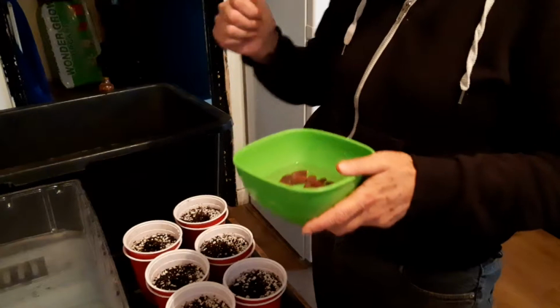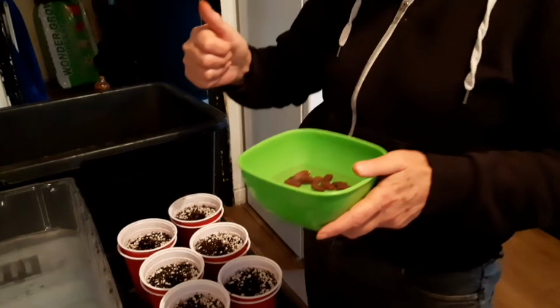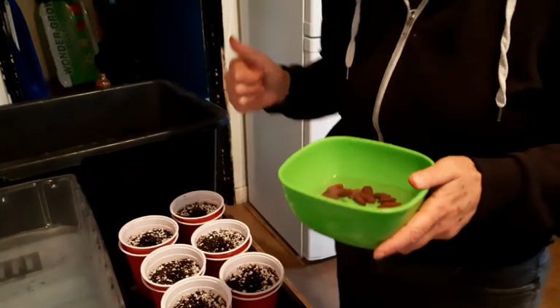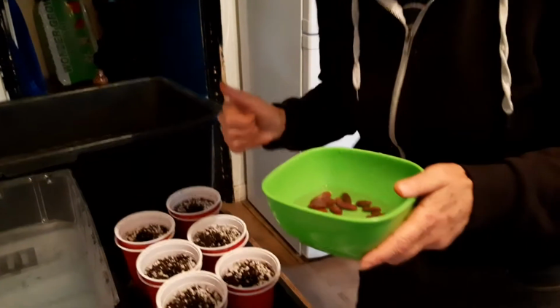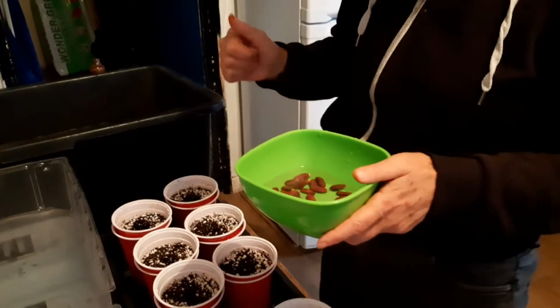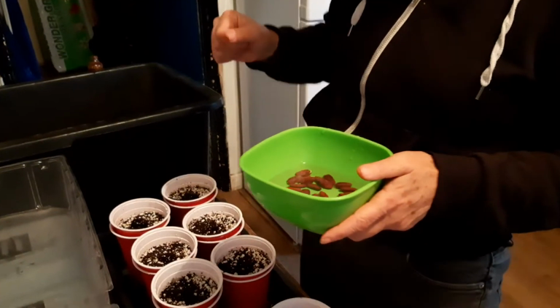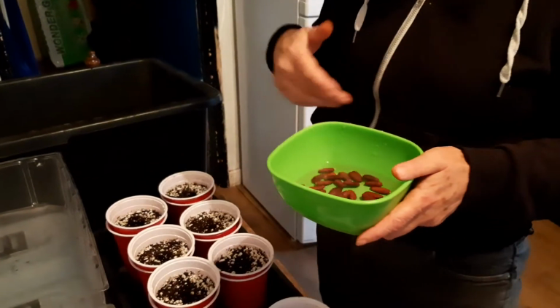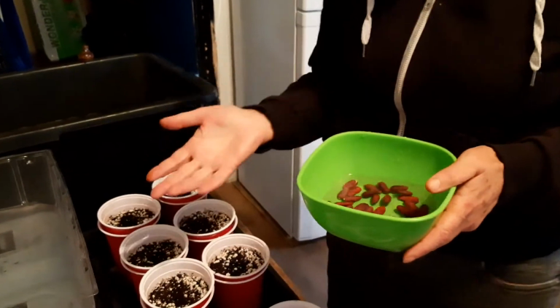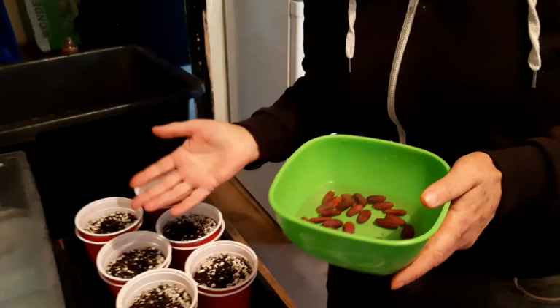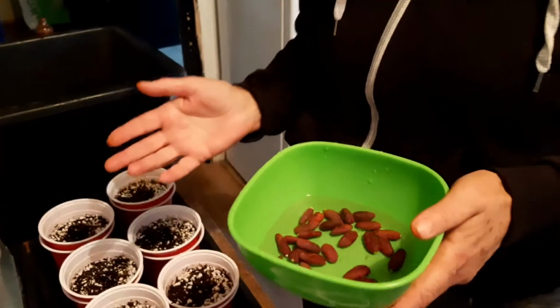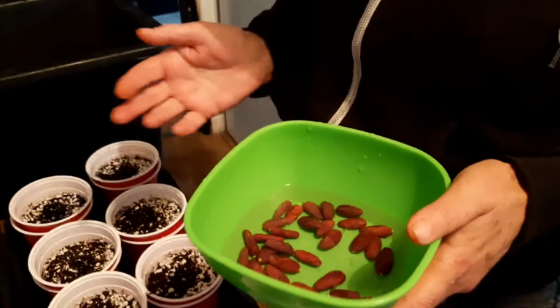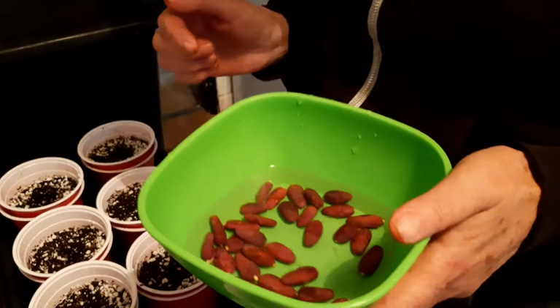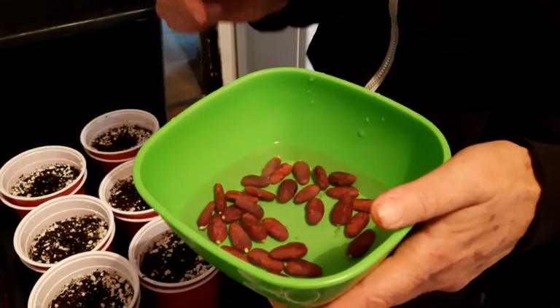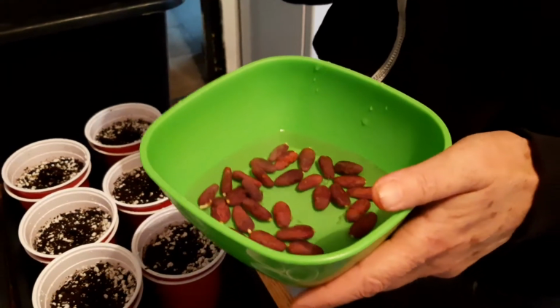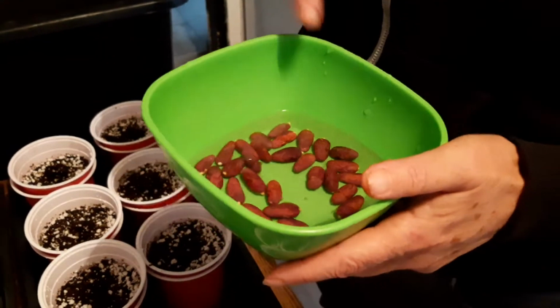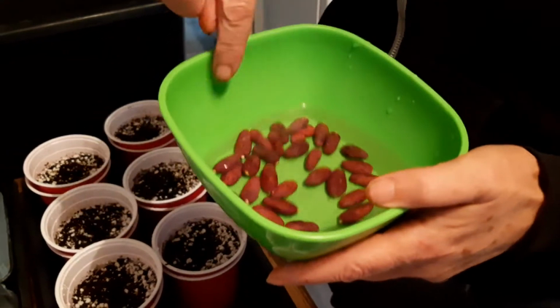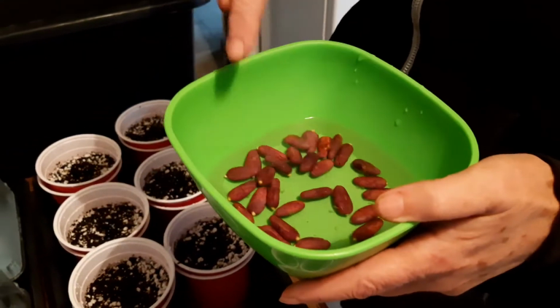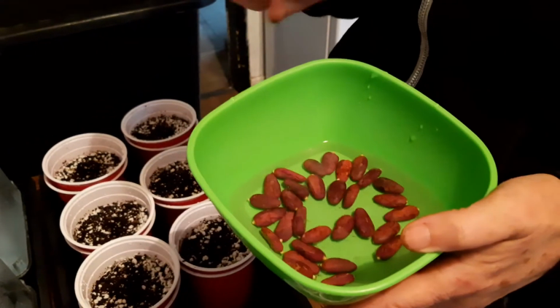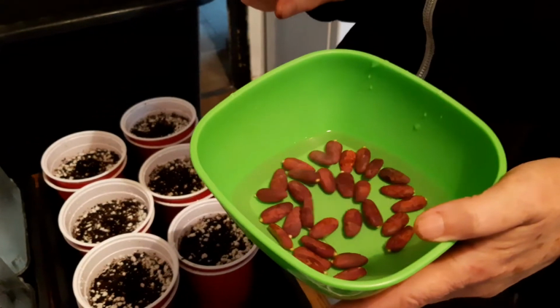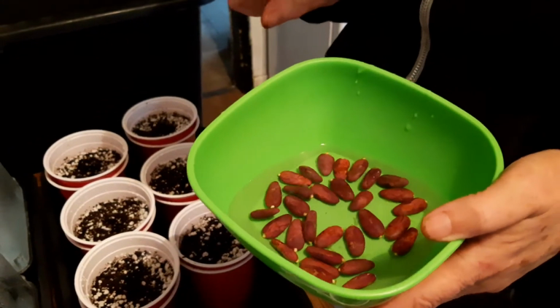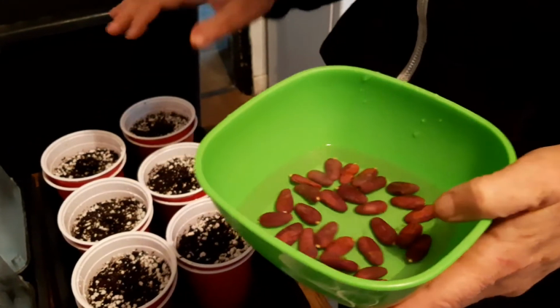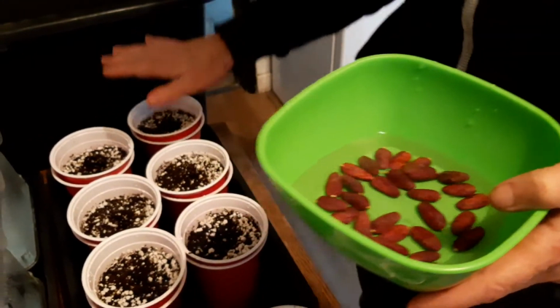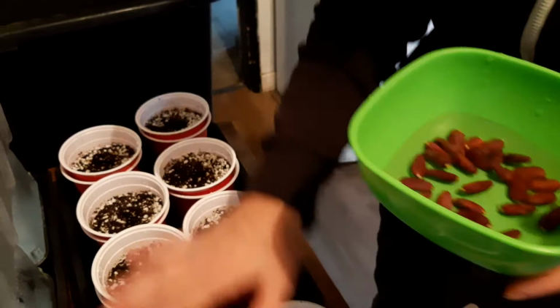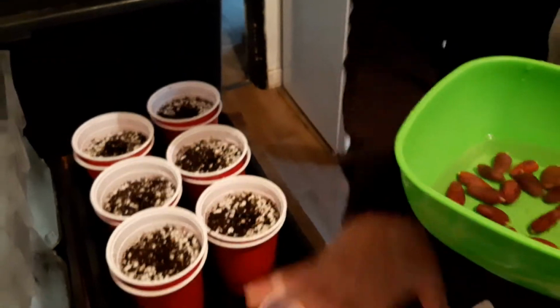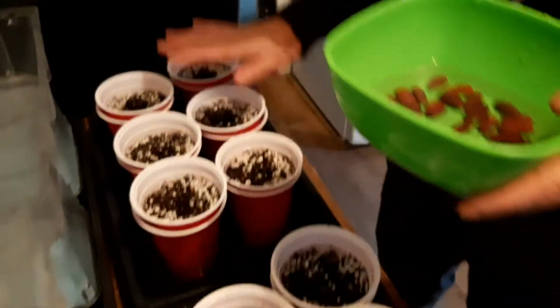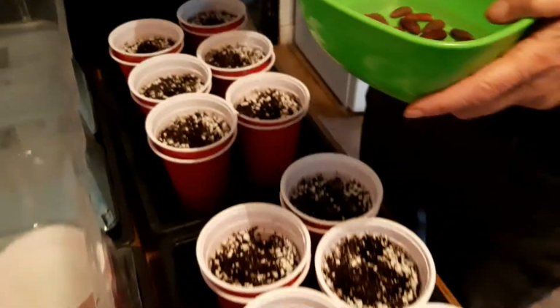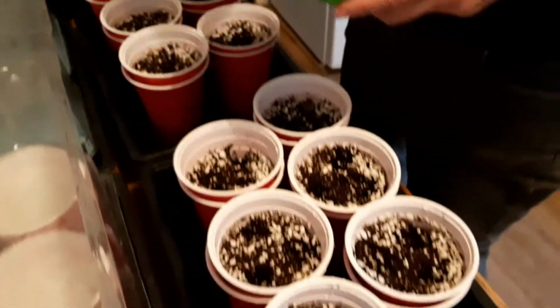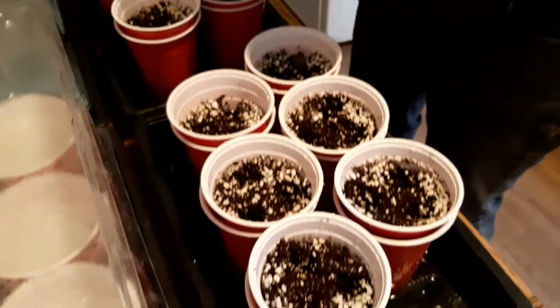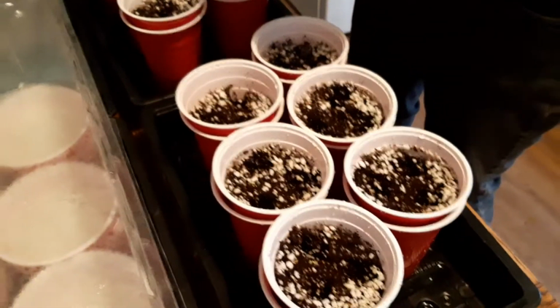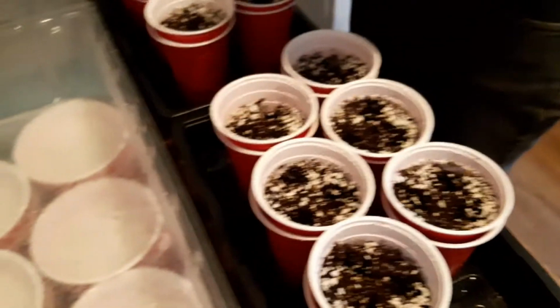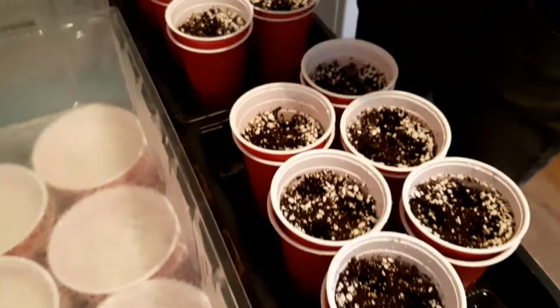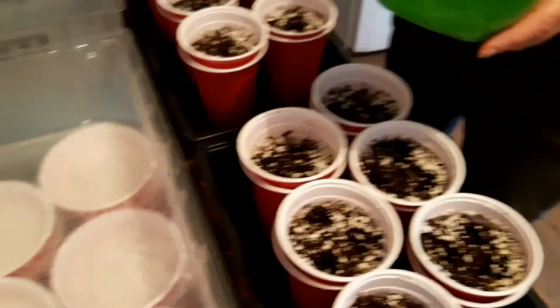Hello, it's Jo again and we are continuing with our cocoa pod series. We have cleaned all the gunge off the seeds, we have wet all the soil and brought it up to temperature, so now I'm going to plant the seeds.